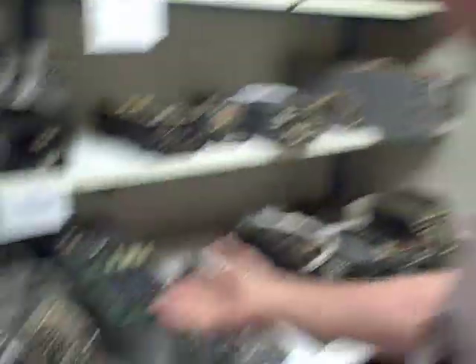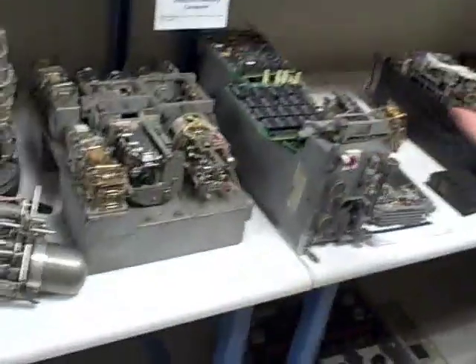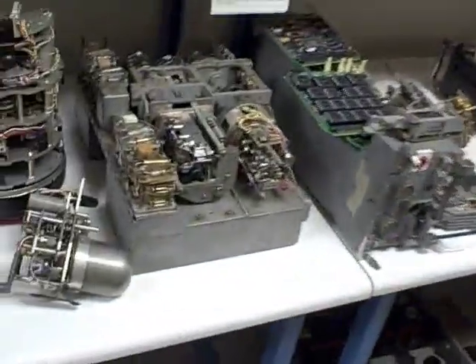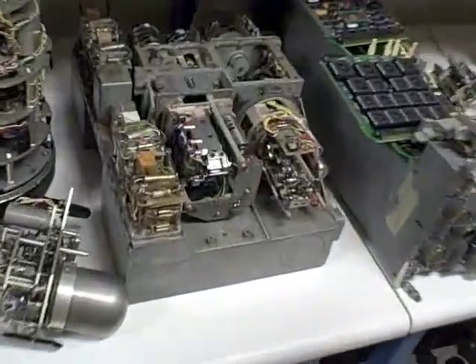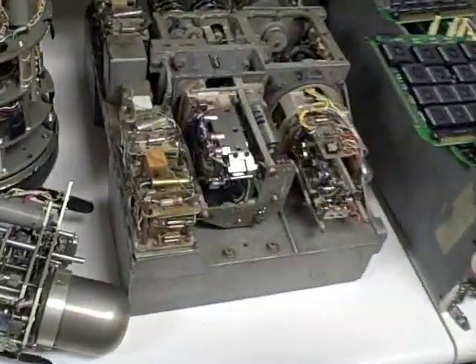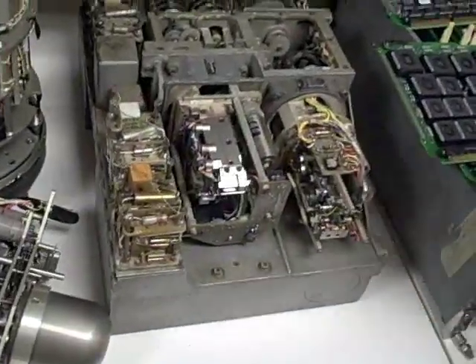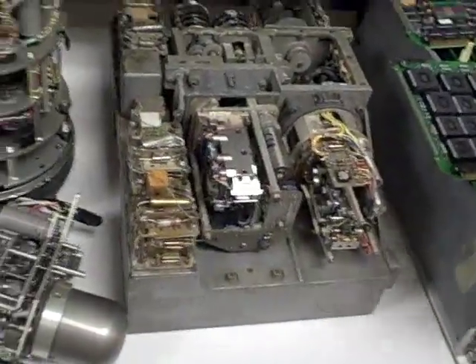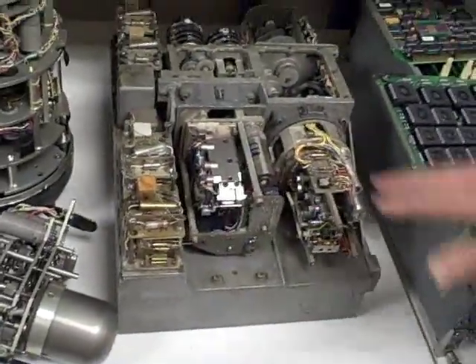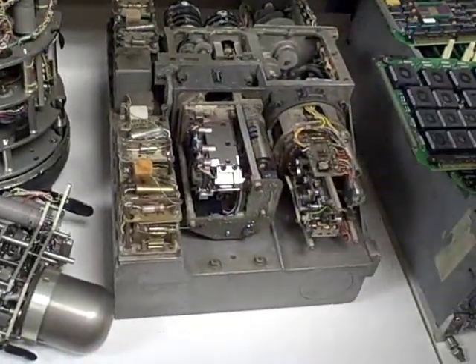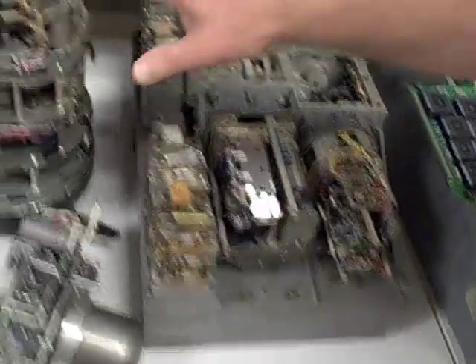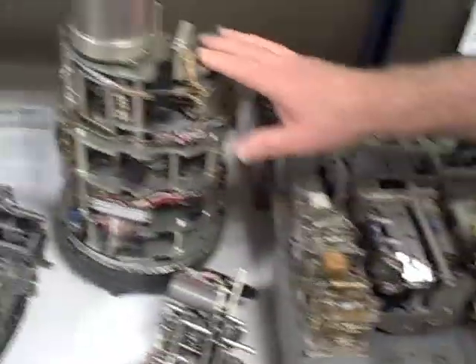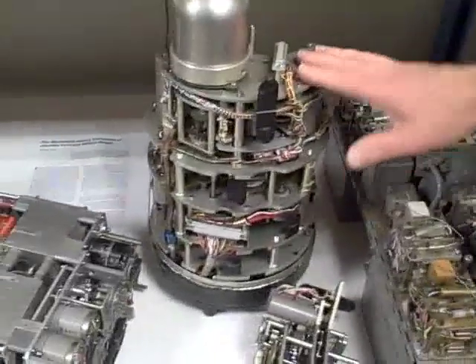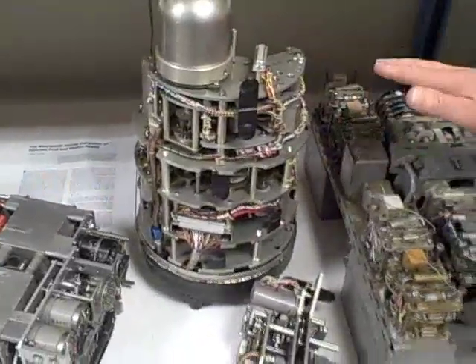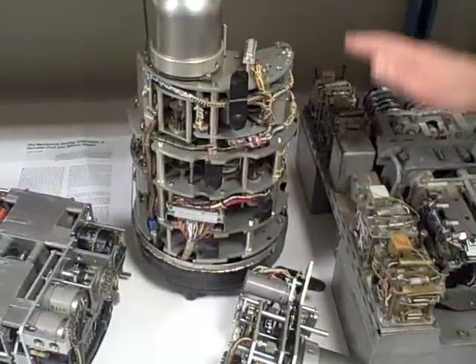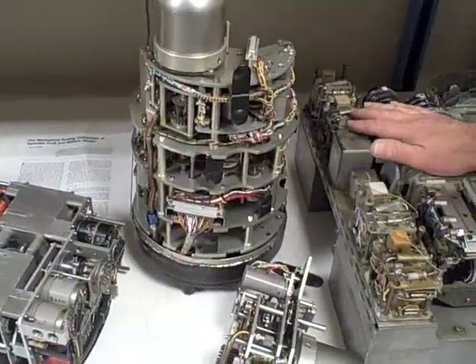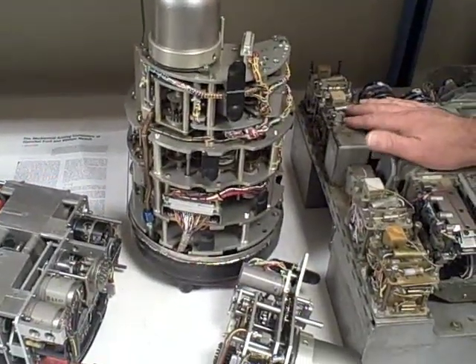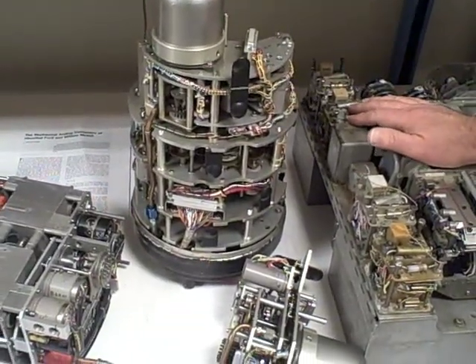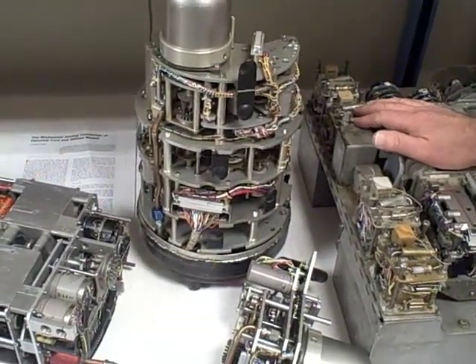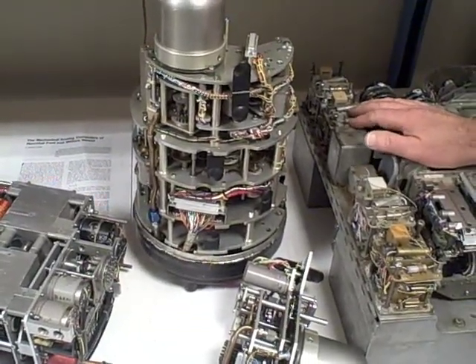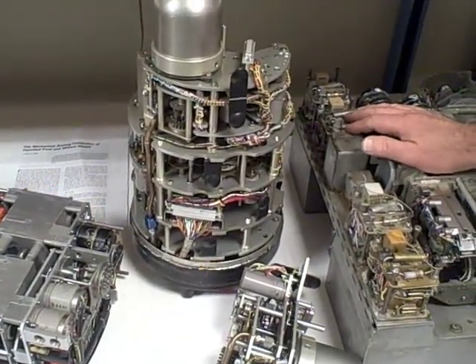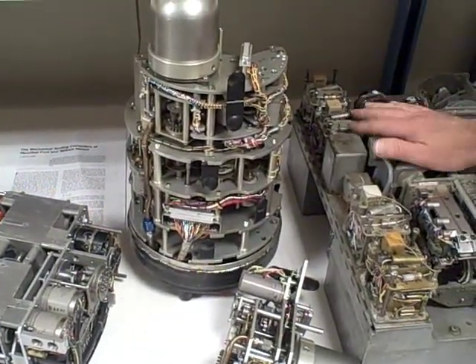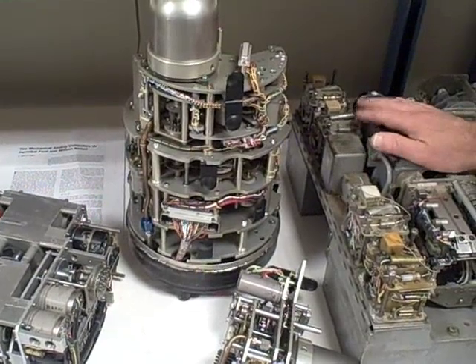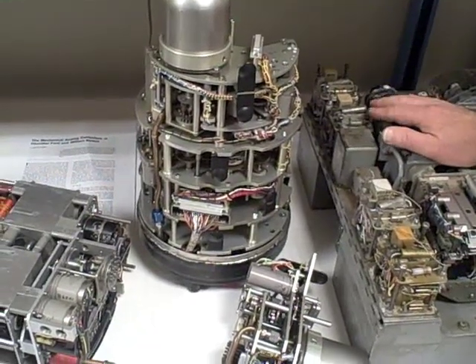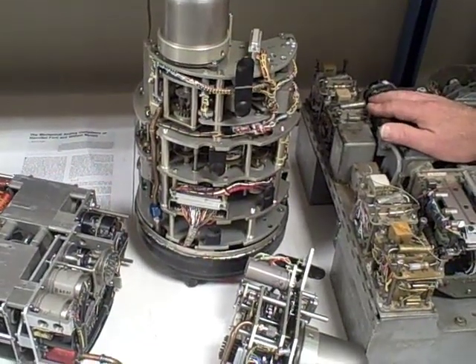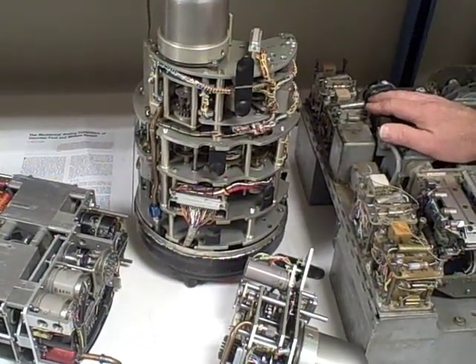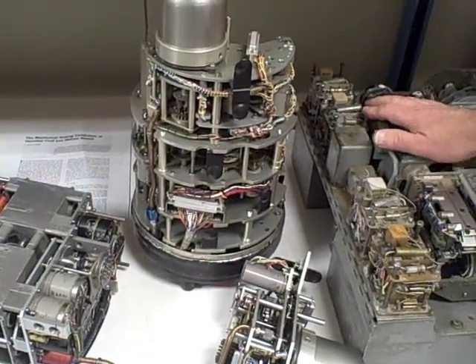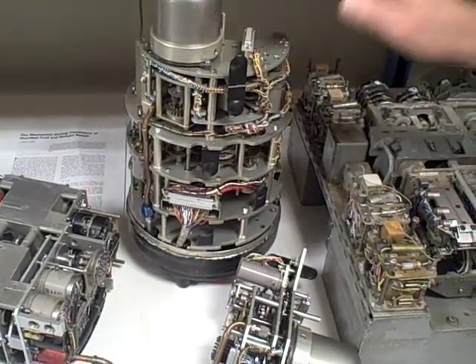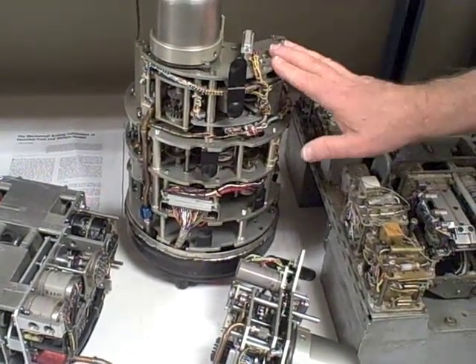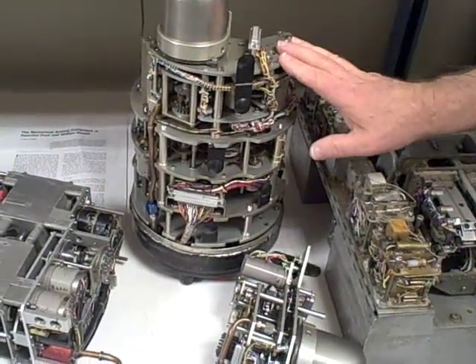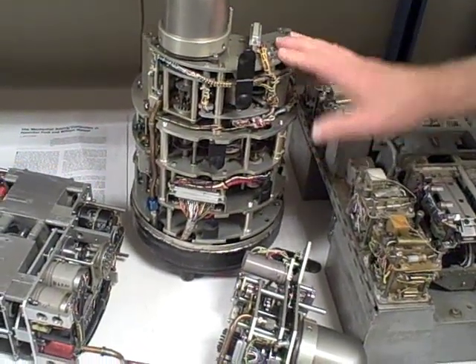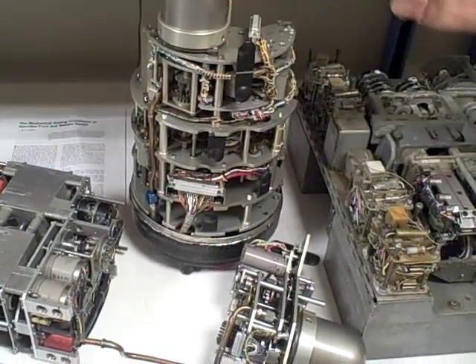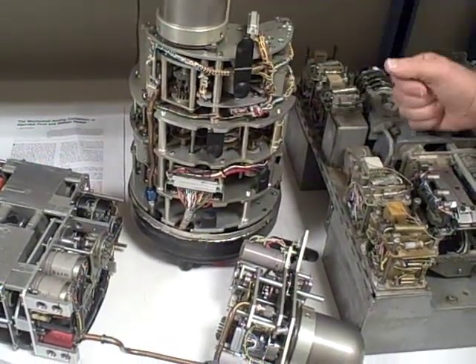More military stuff — what's happening here? We're moving into modern day. This, for example, is a computer used in an F-4 fighter, which flew as recently as 20 years ago for the U.S. This was the so-called Phantom, the F-4 Phantom.